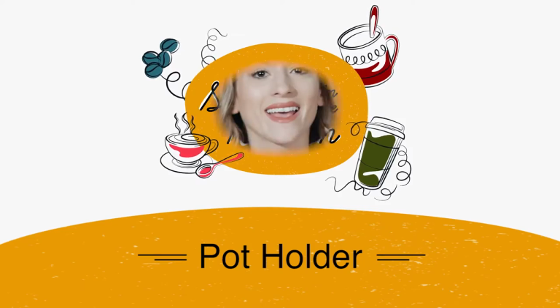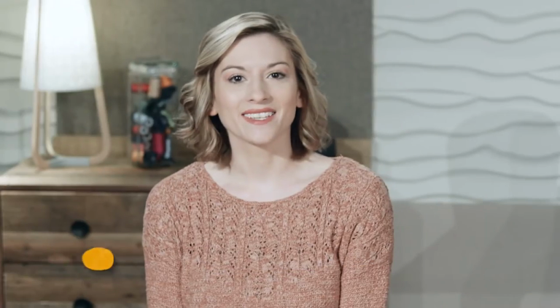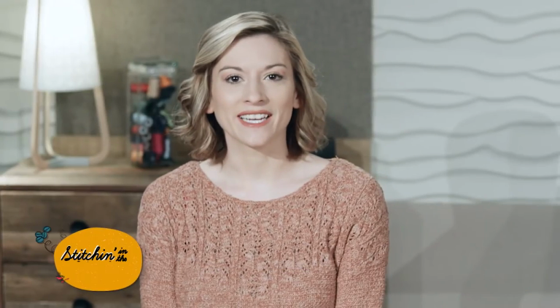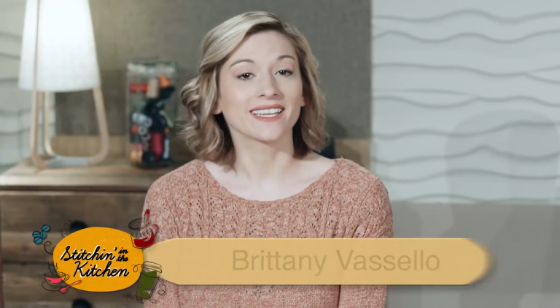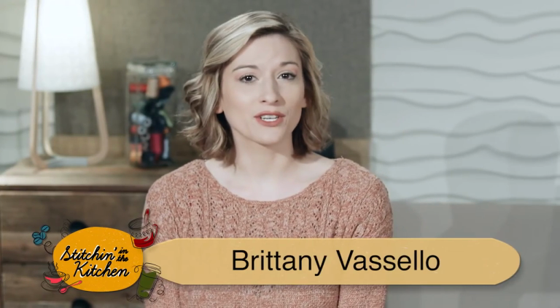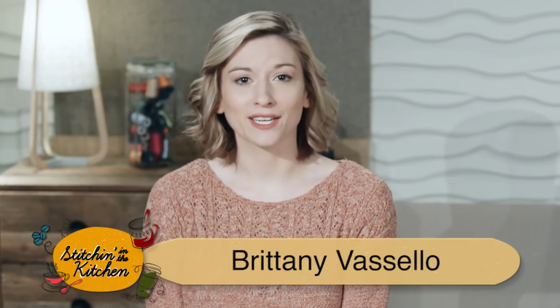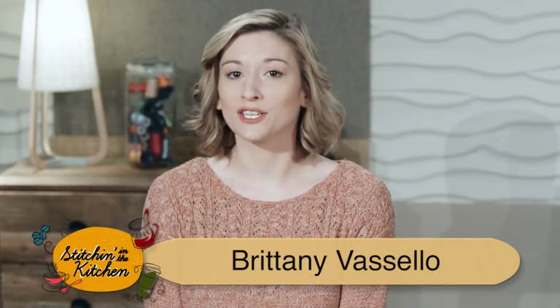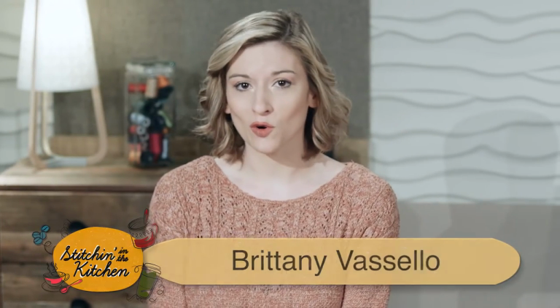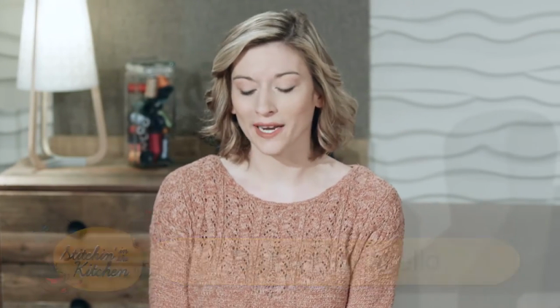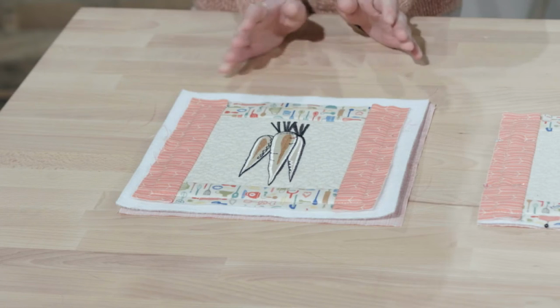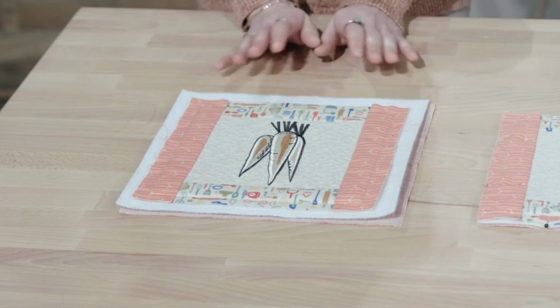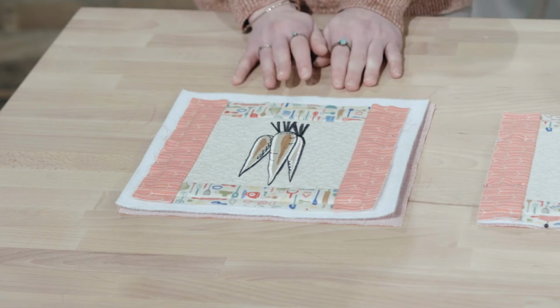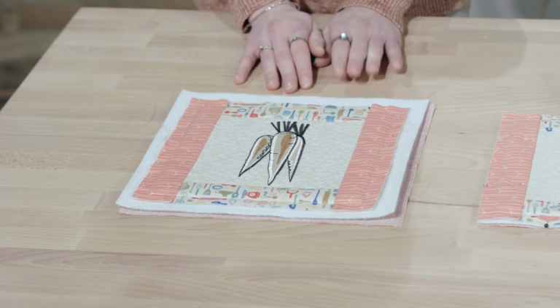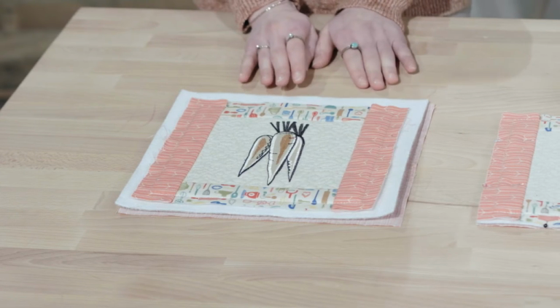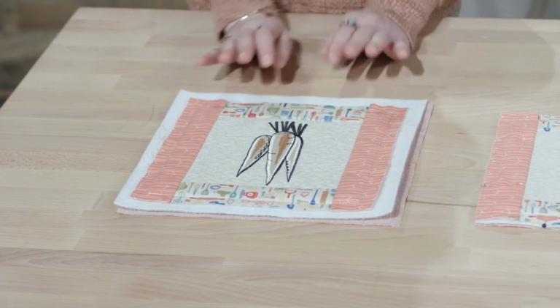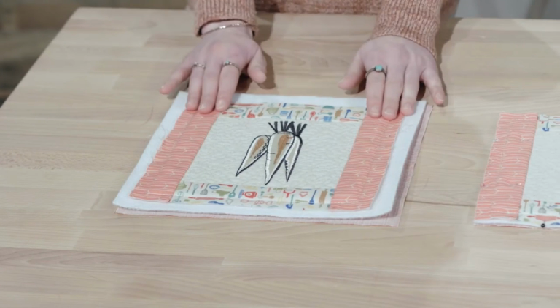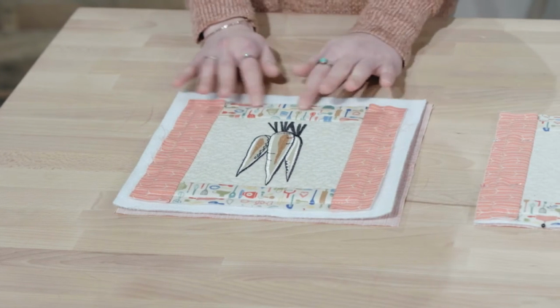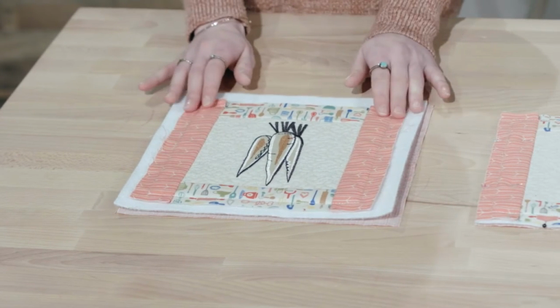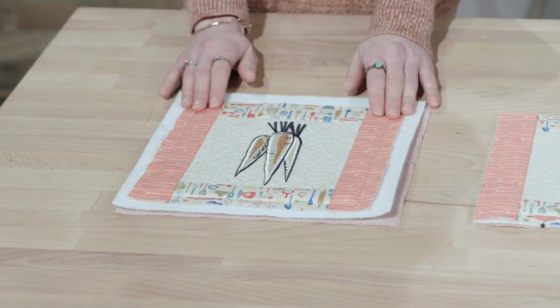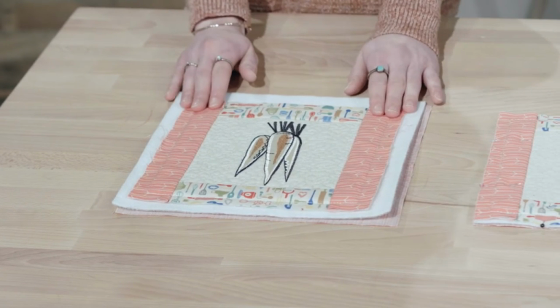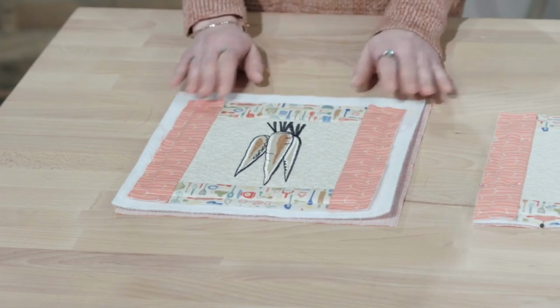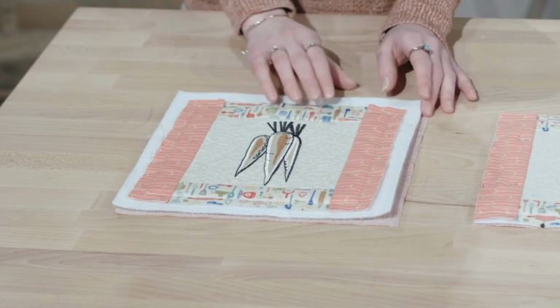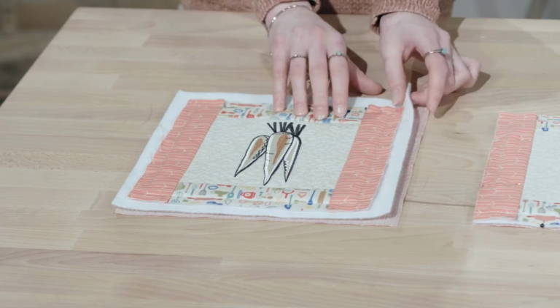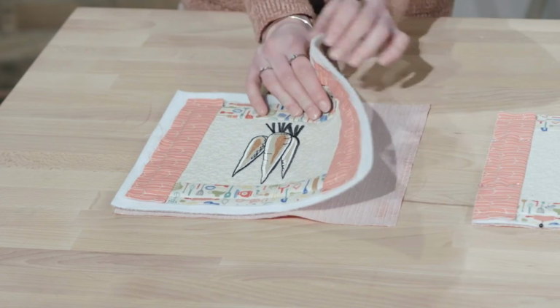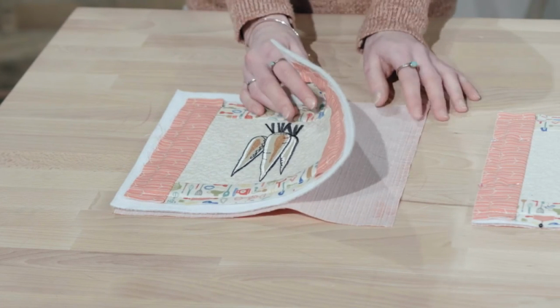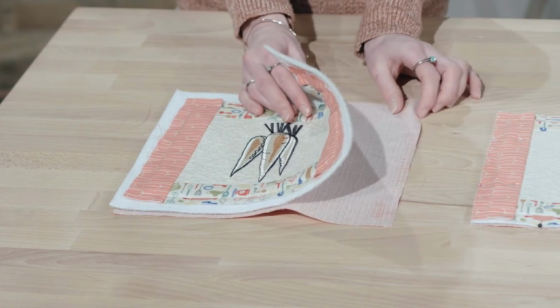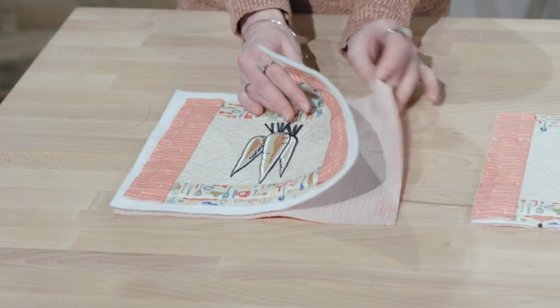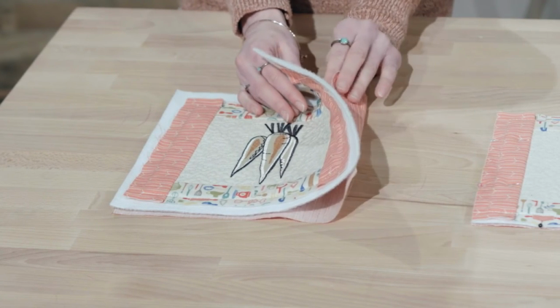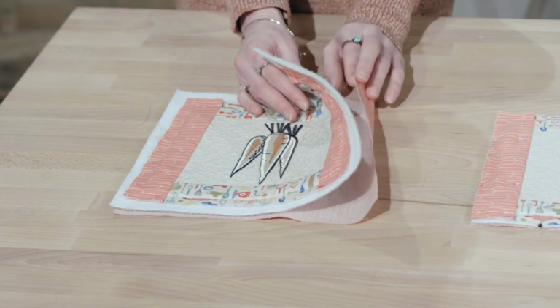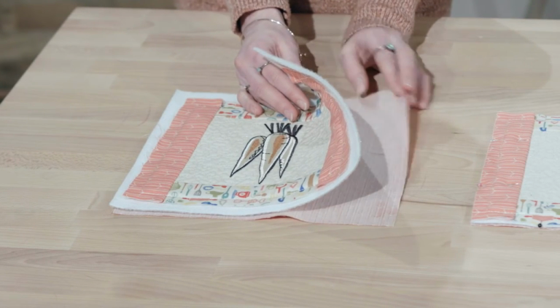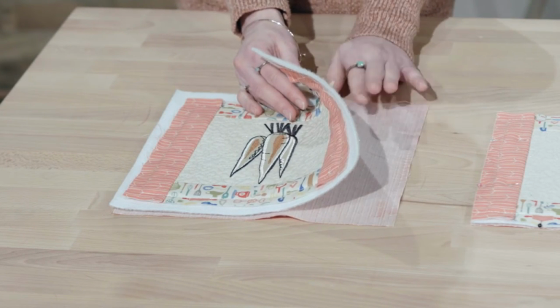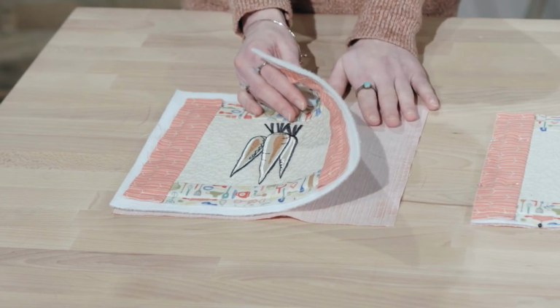Hey guys, Brittany here, and today I'm going to show you how to turn an adorable quilt block into an amazing pot holder. To start, we're going to go ahead and have our quilt block already made, and we're going to take a piece of back fabric to match and lay it right side down on the table.